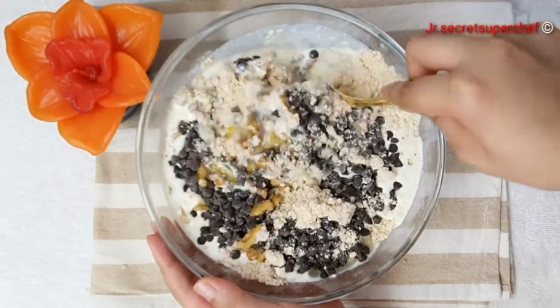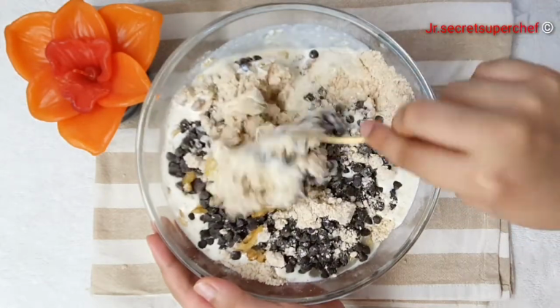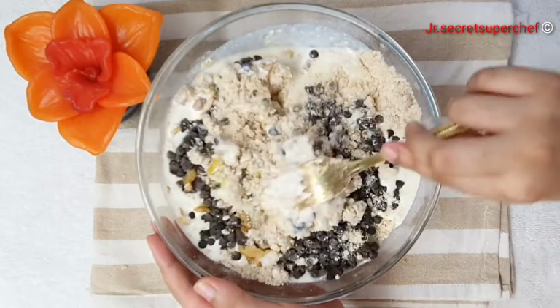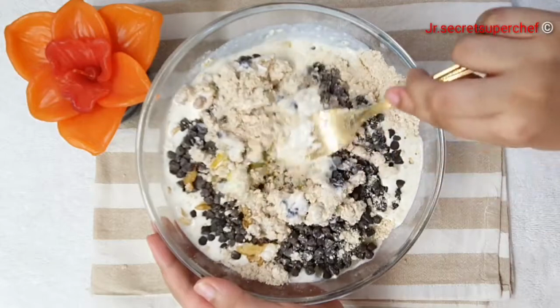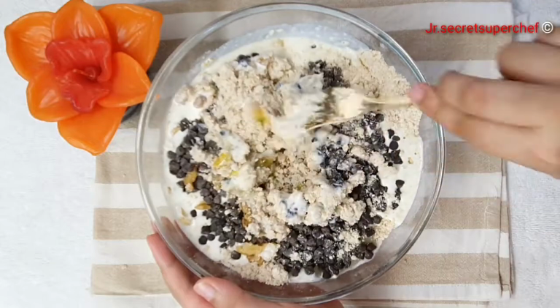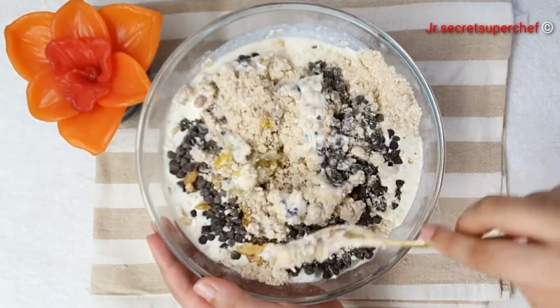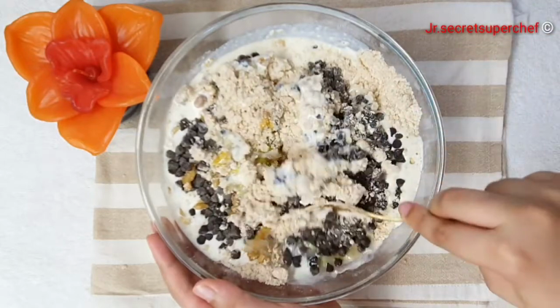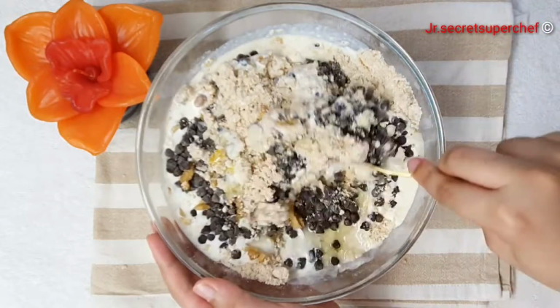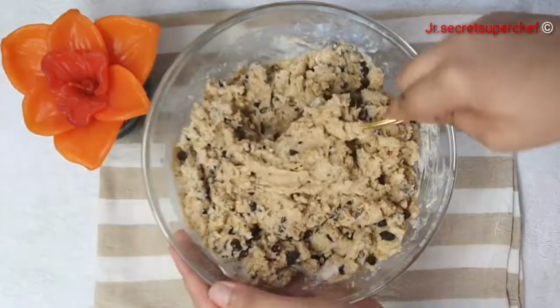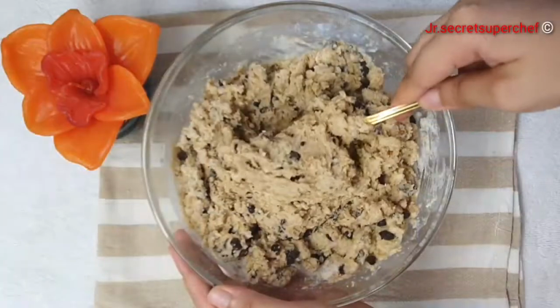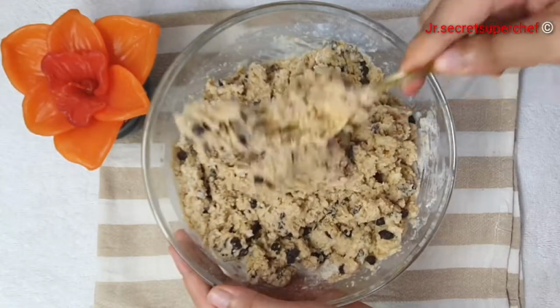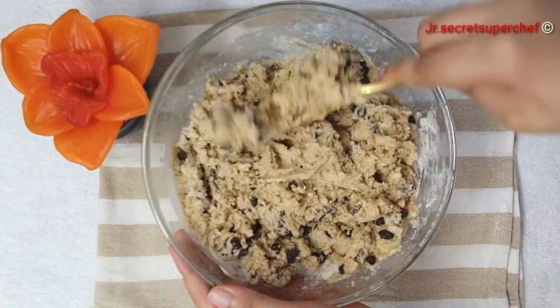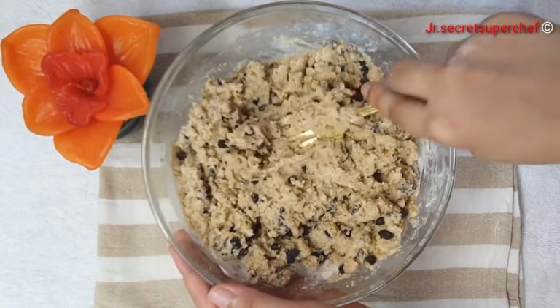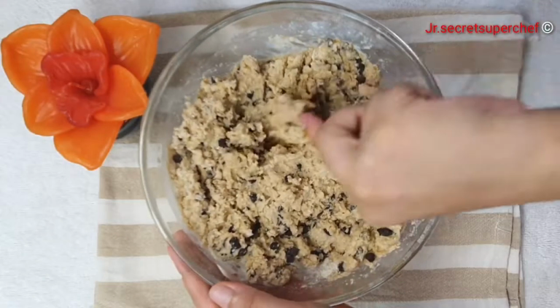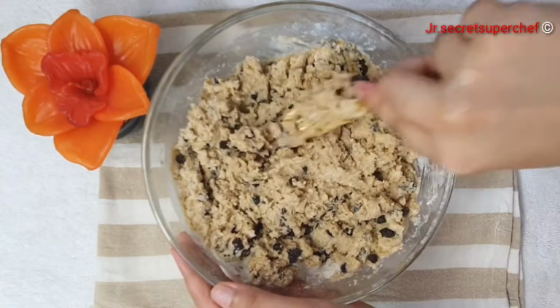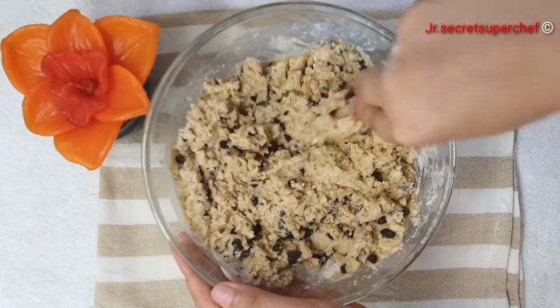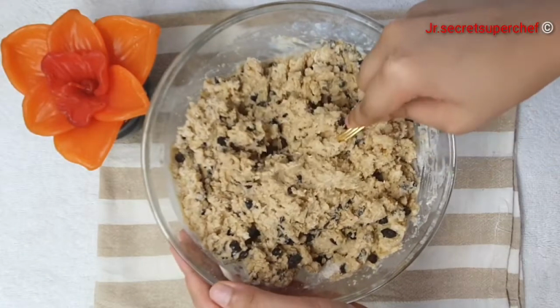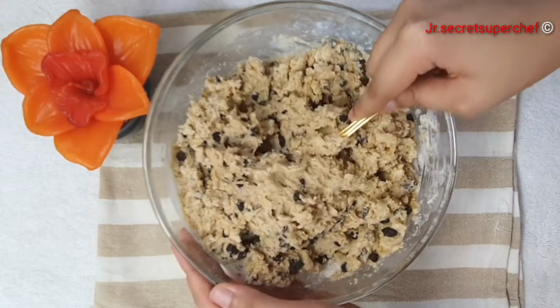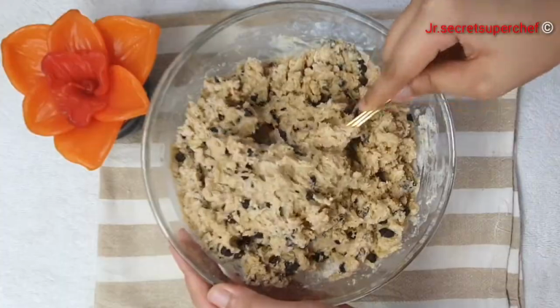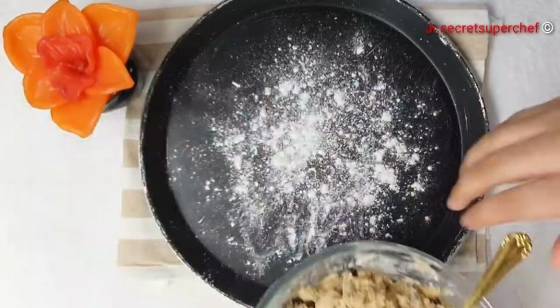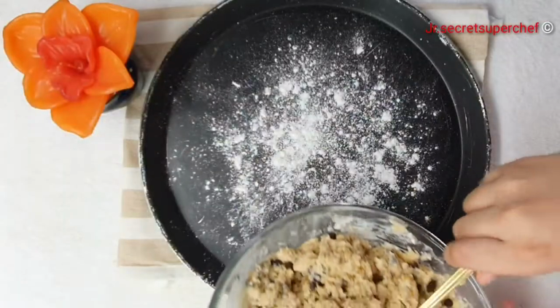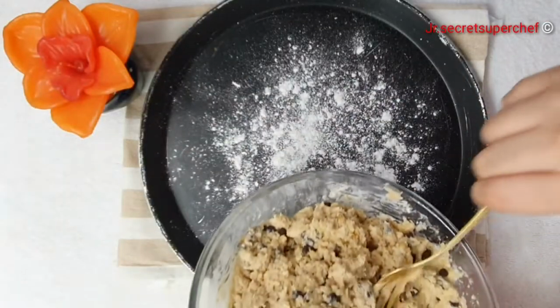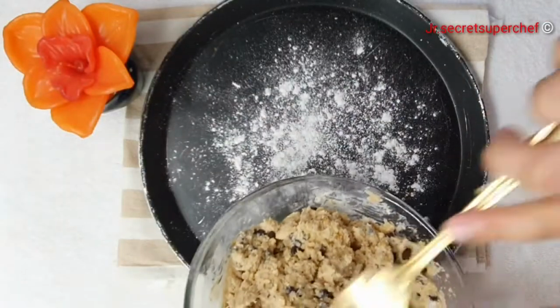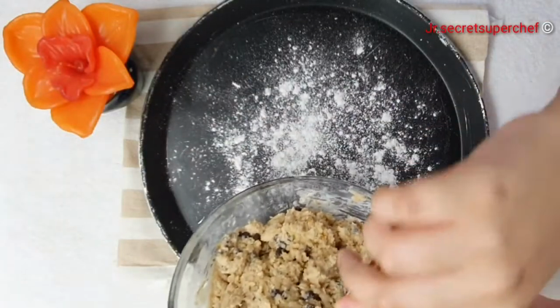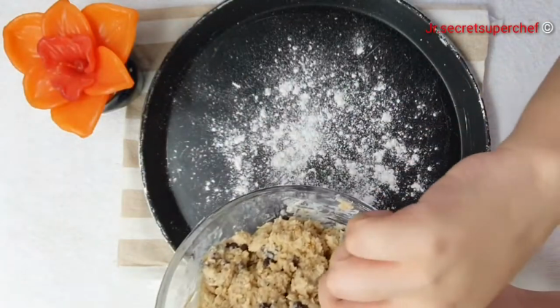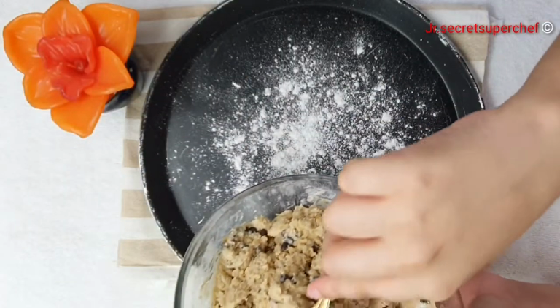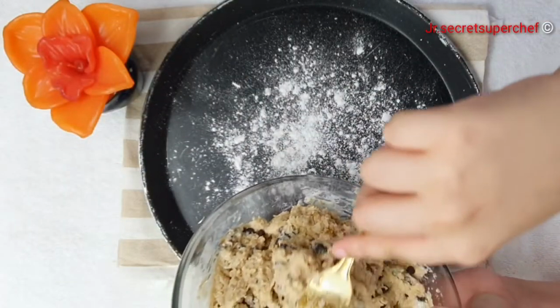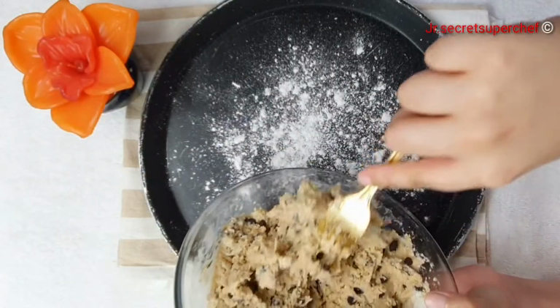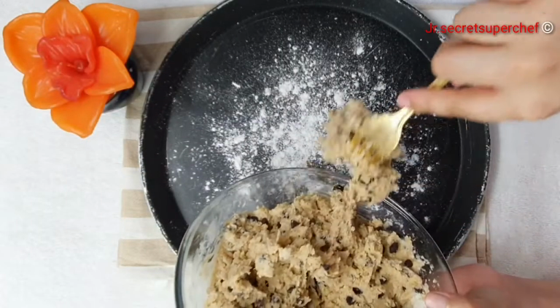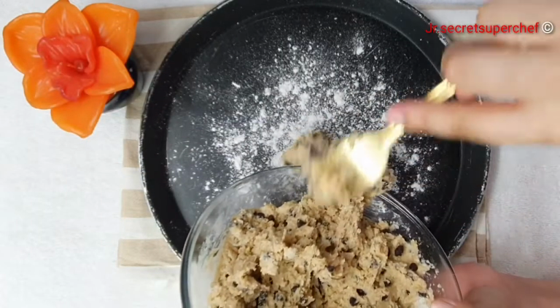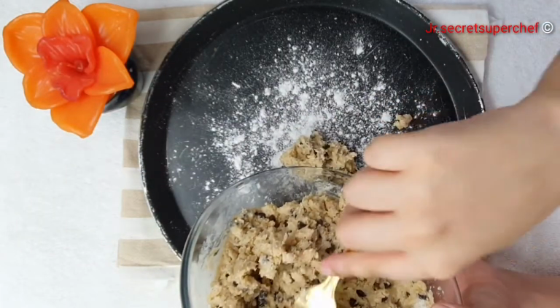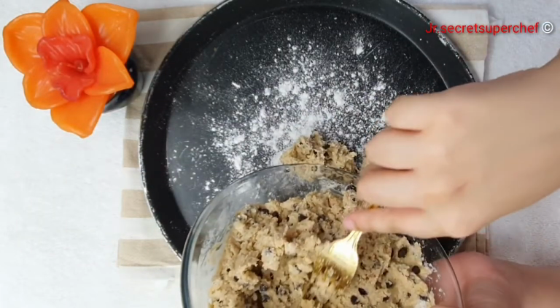Use a fork to stir everything together until just moistened. Don't worry if the dough looks shaggy. Empty the loose dough out onto a clean, lightly floured work surface.